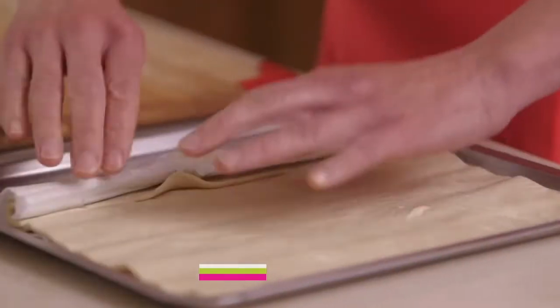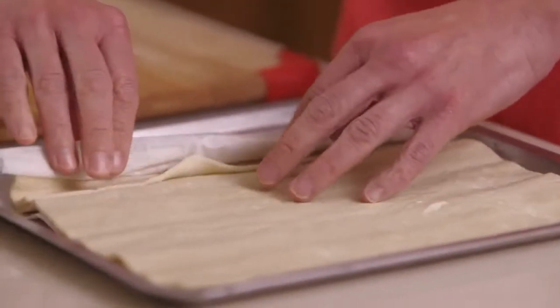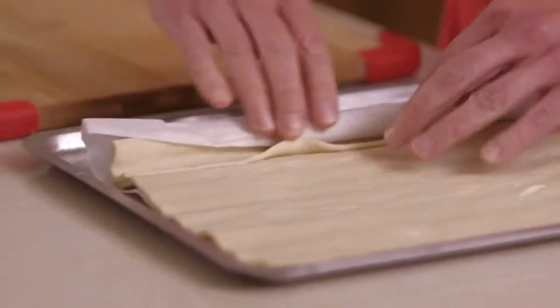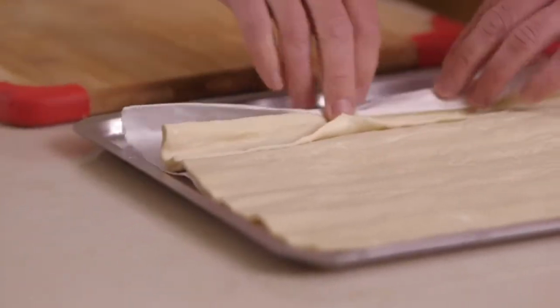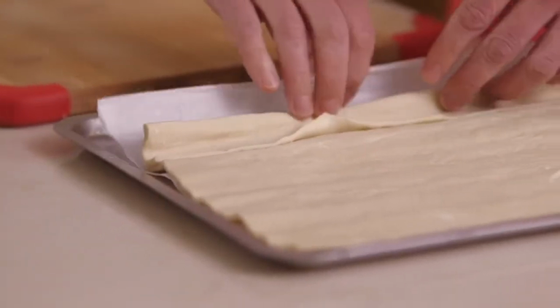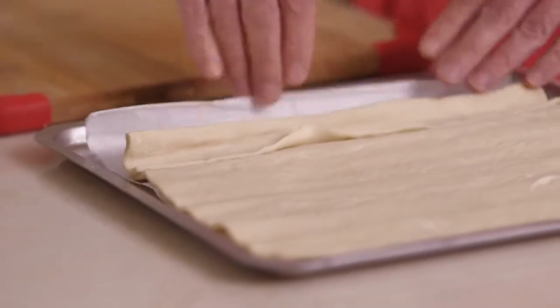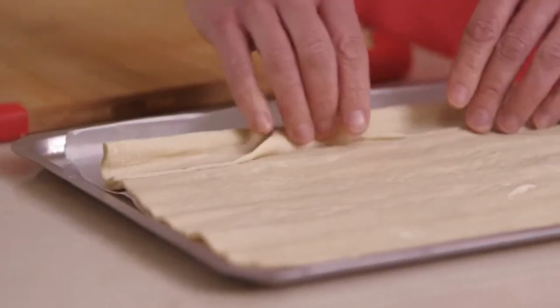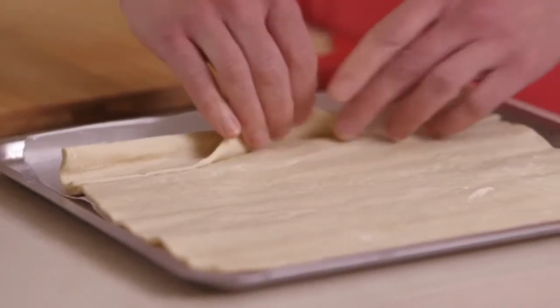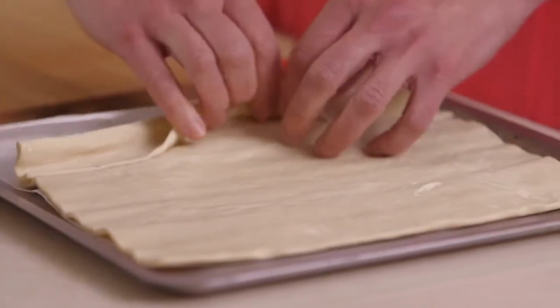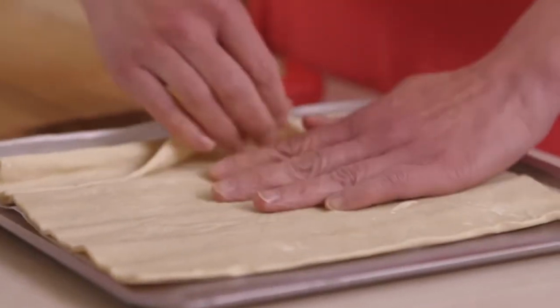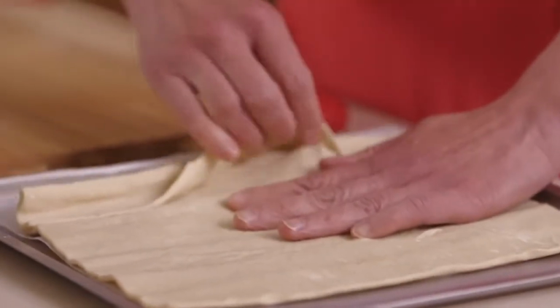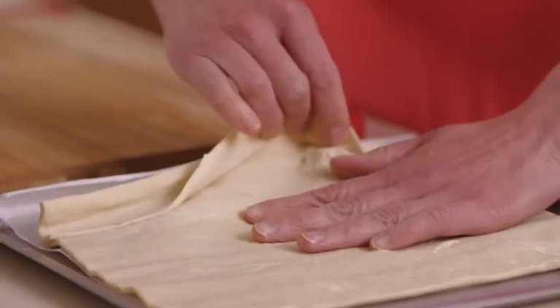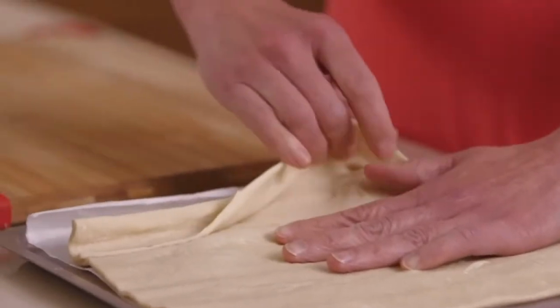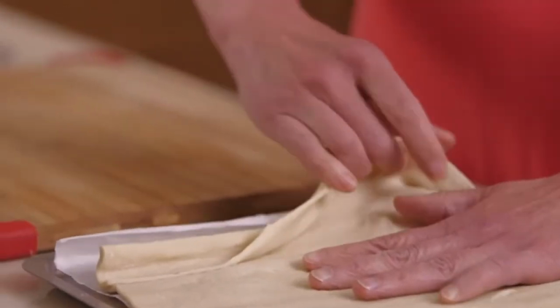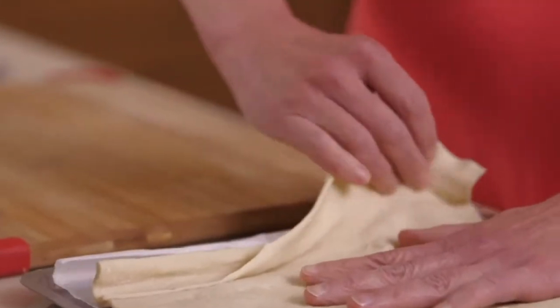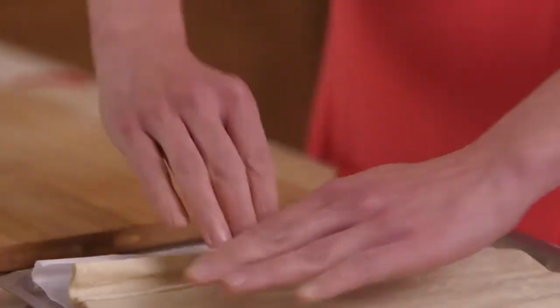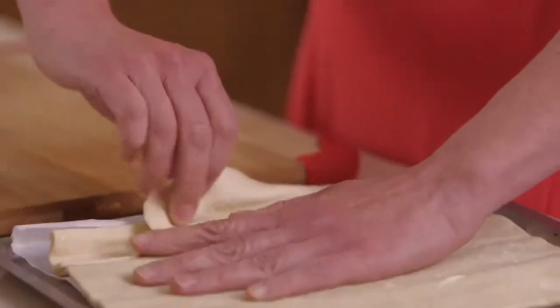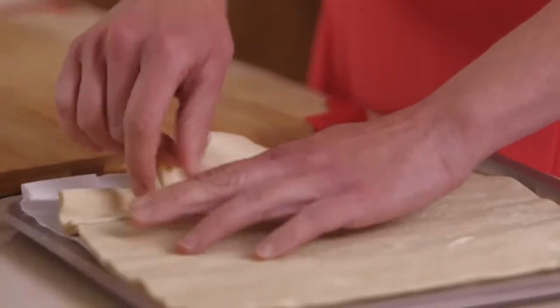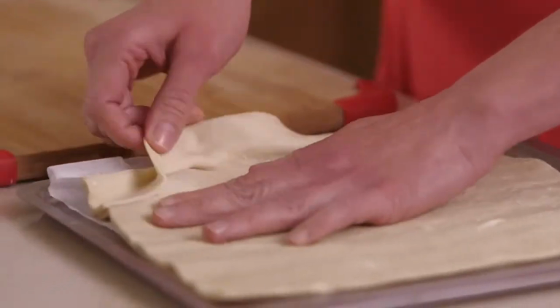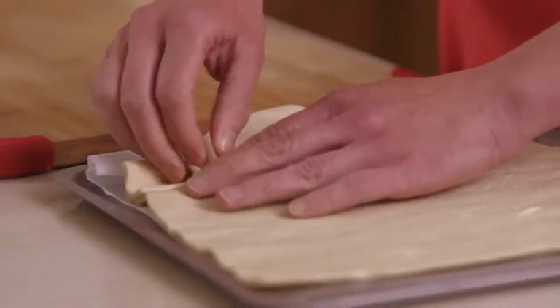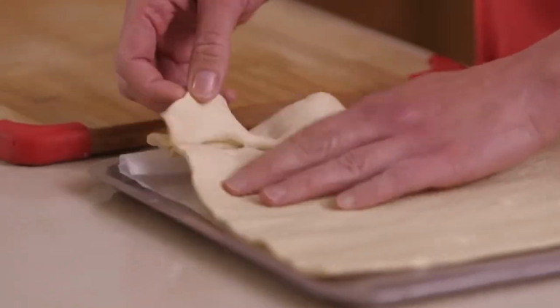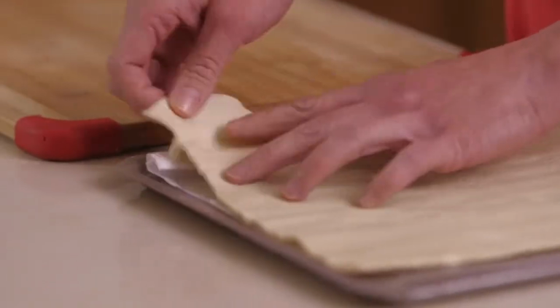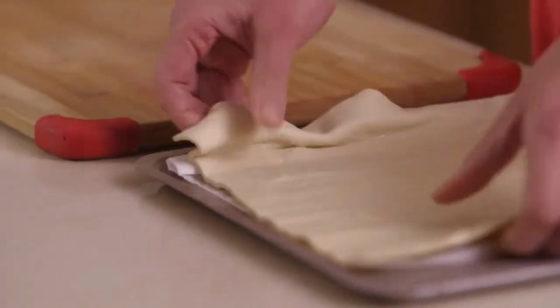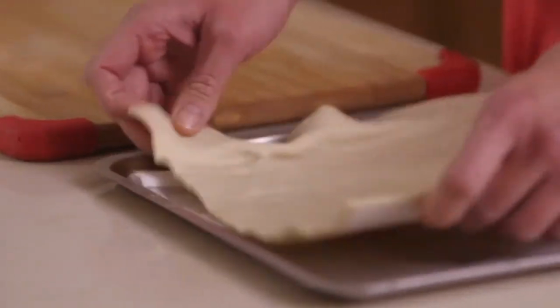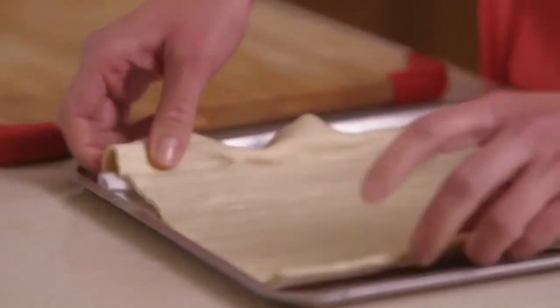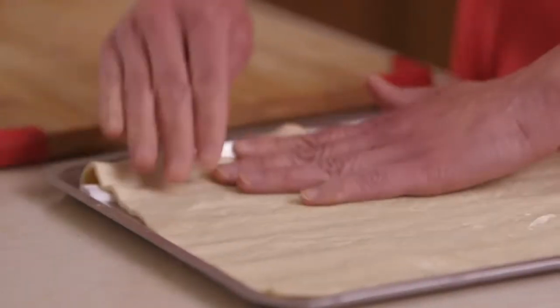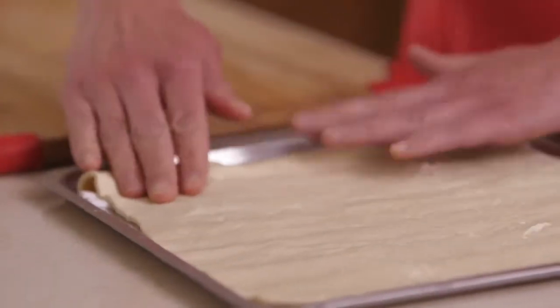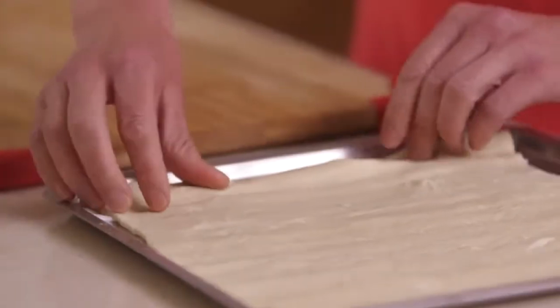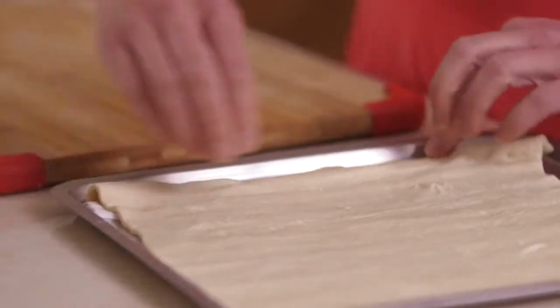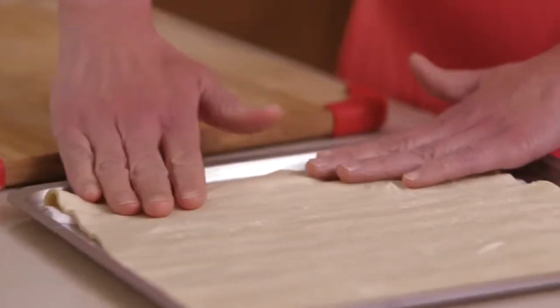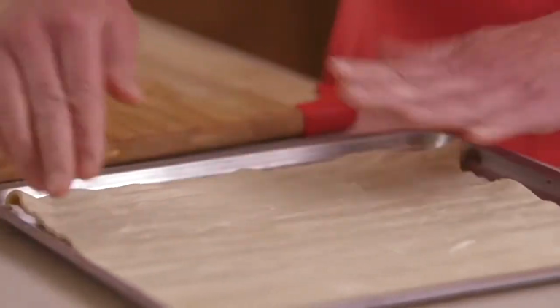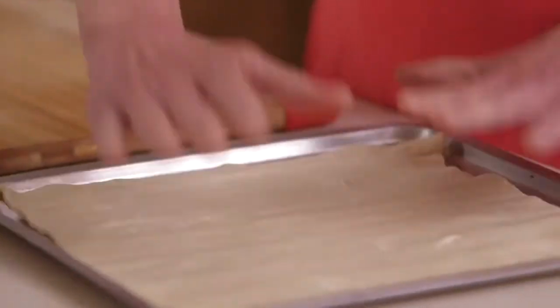I'm using puff pastry. You can use any pastry you like but I like the flaky effect of this. If you make your own pastry with butter it'll be much crisper — if you make a regular pastry, which is also good, it's more cracker-like.